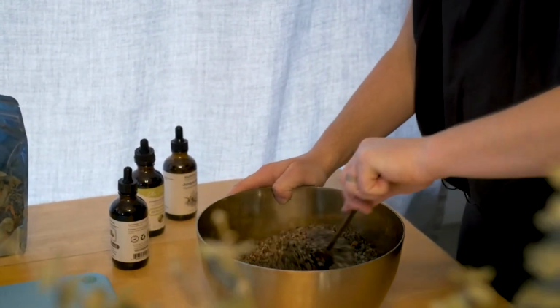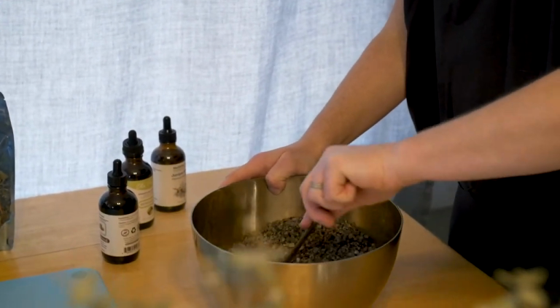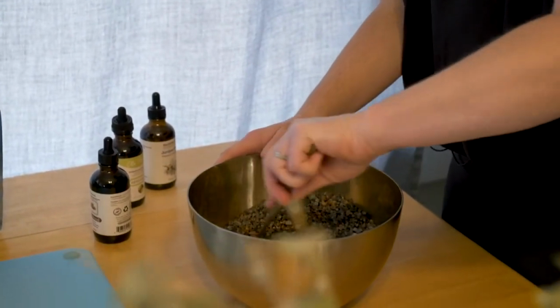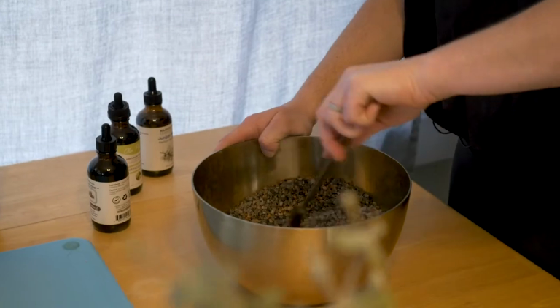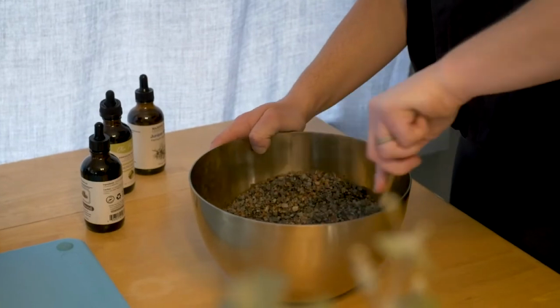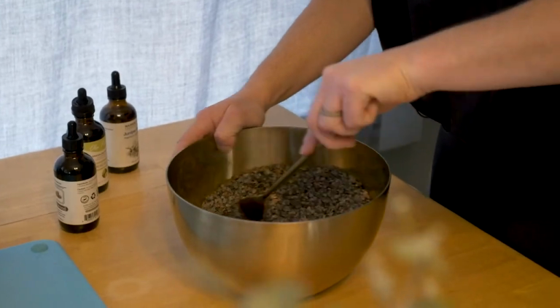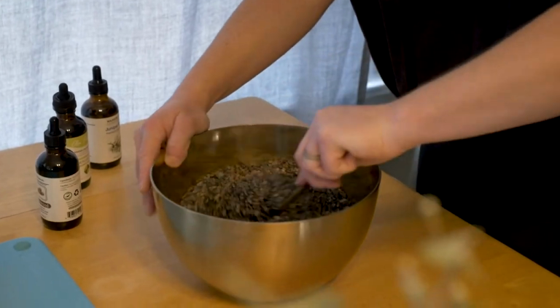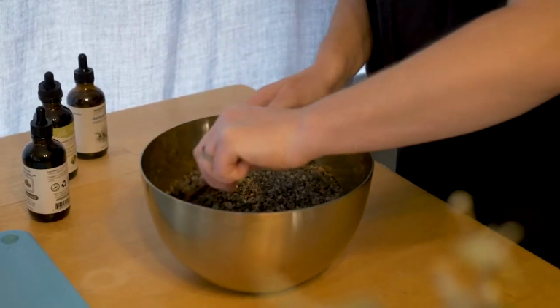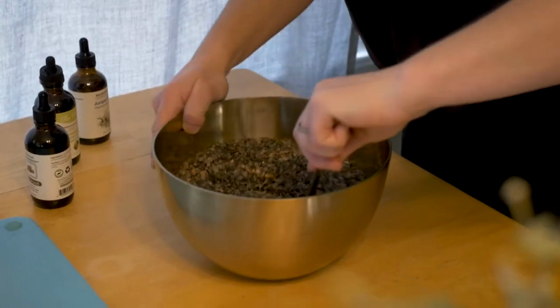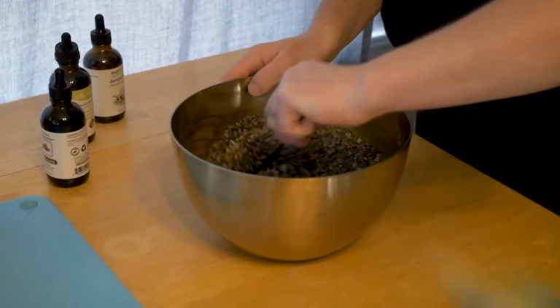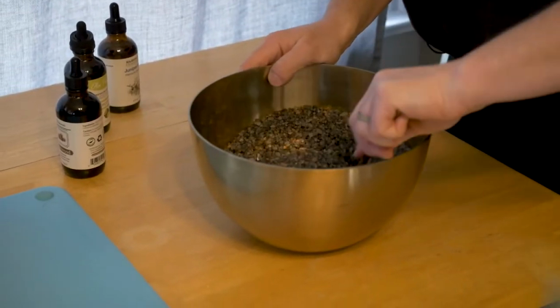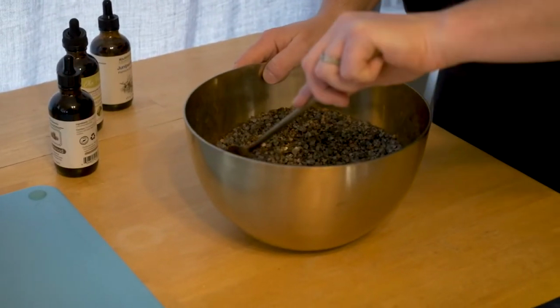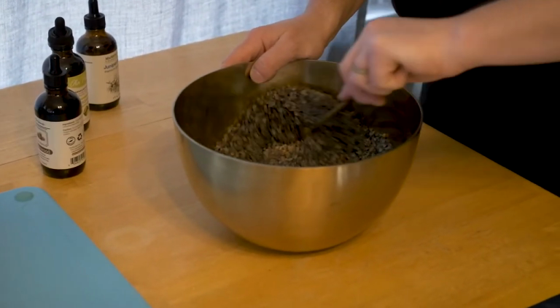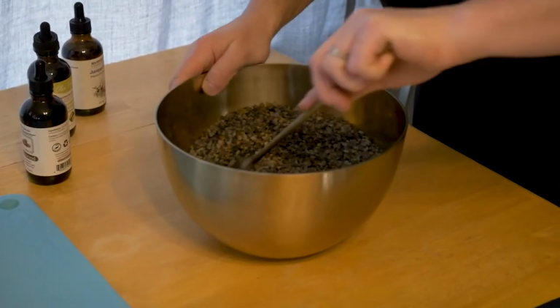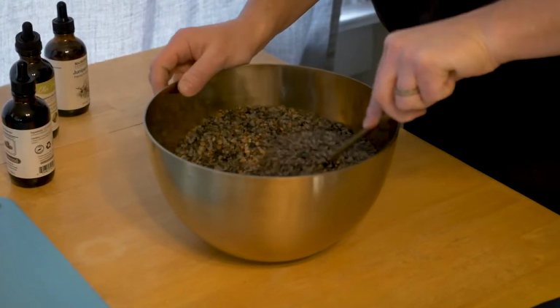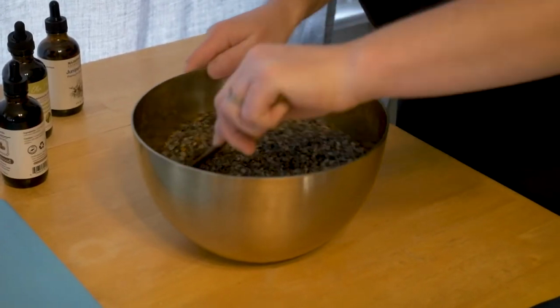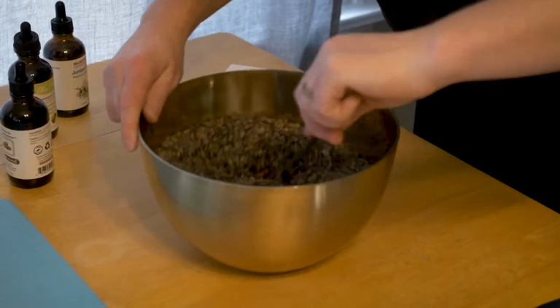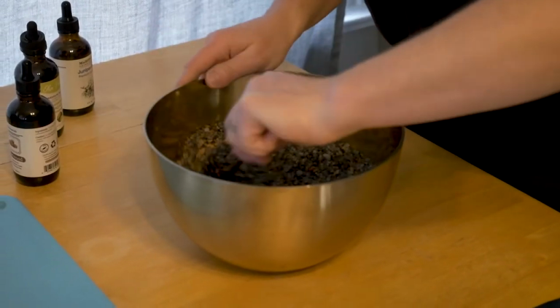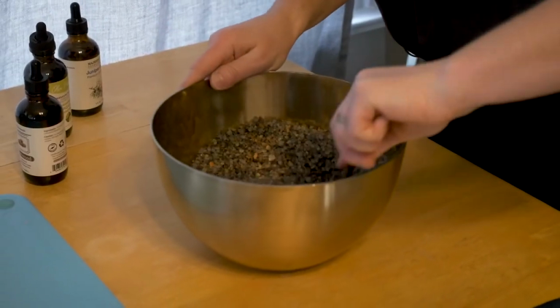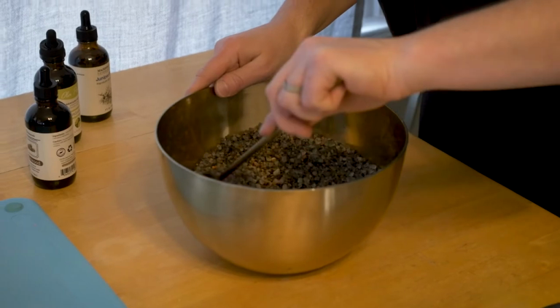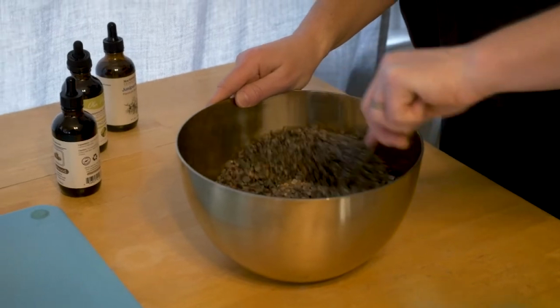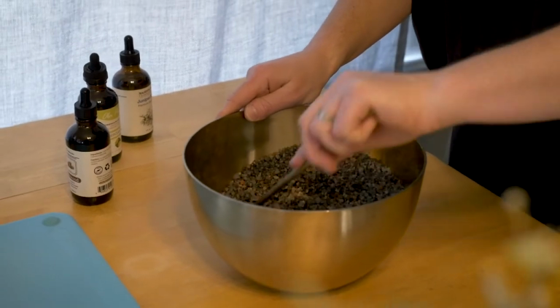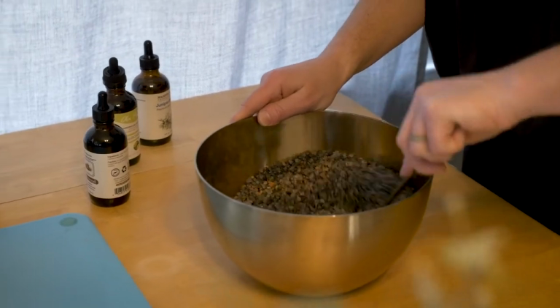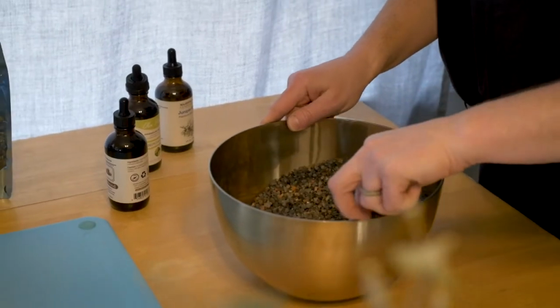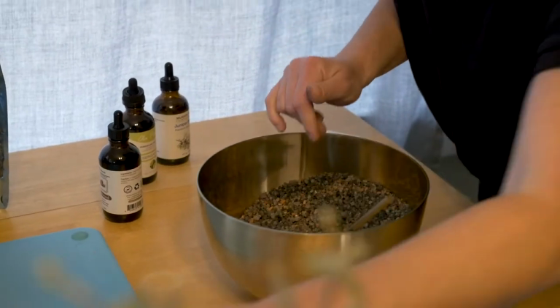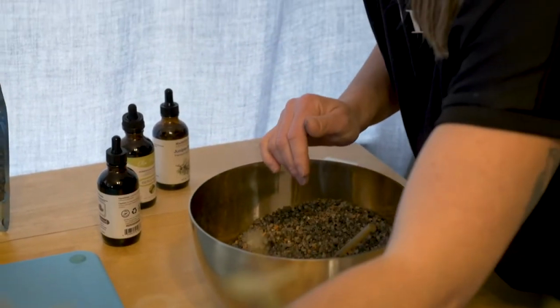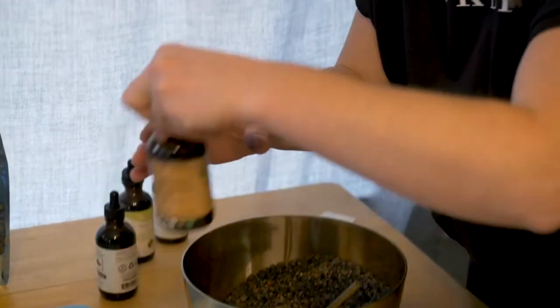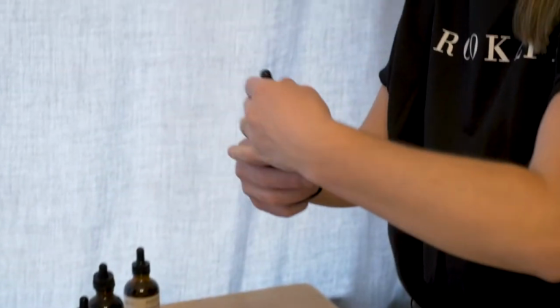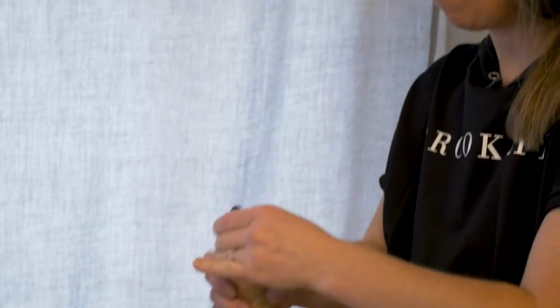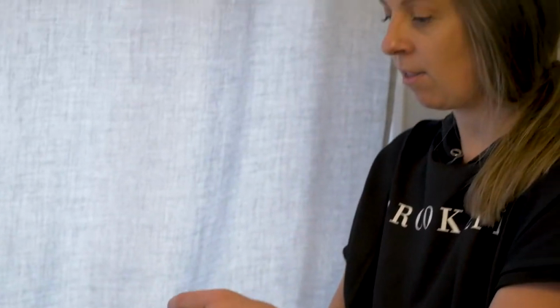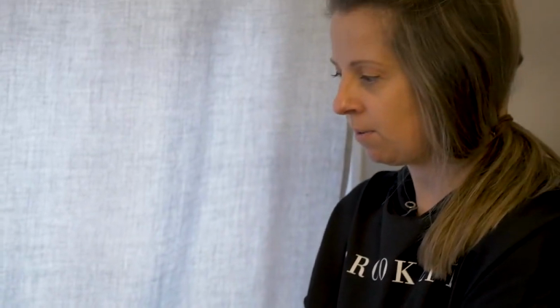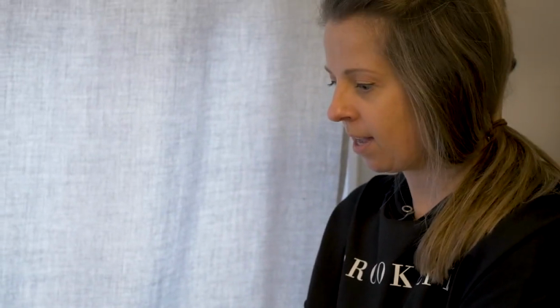On top of that, being a stay-at-home mom, I've got a lot on my plate. So I was experimenting with the bath salts and was like, you know what? I'm going to make three unique blends.